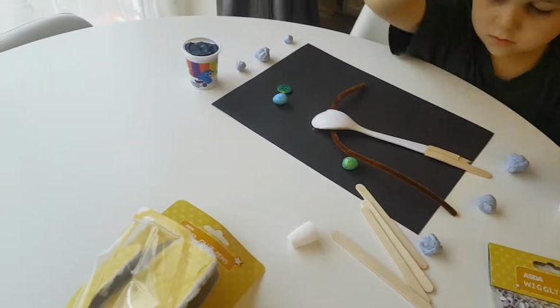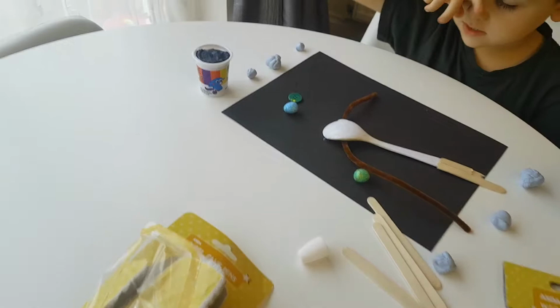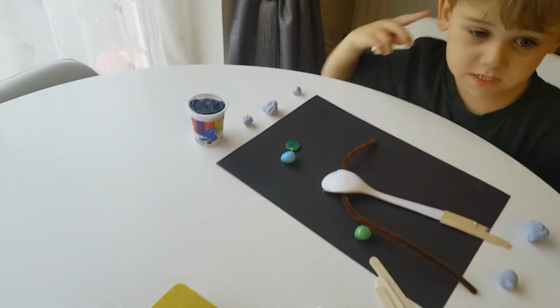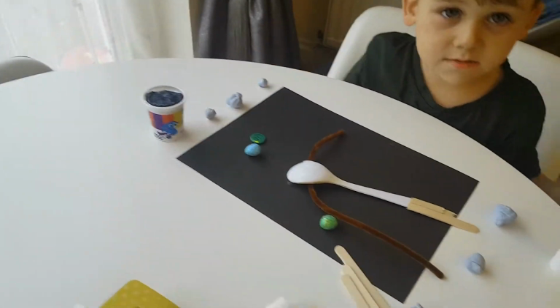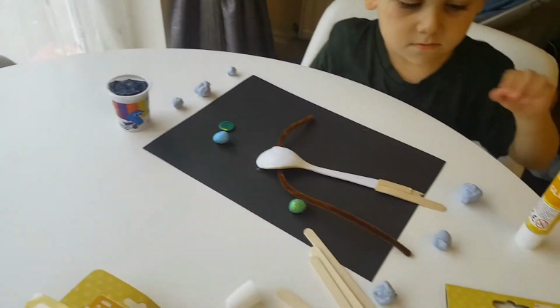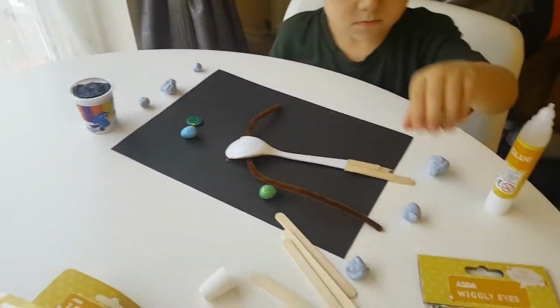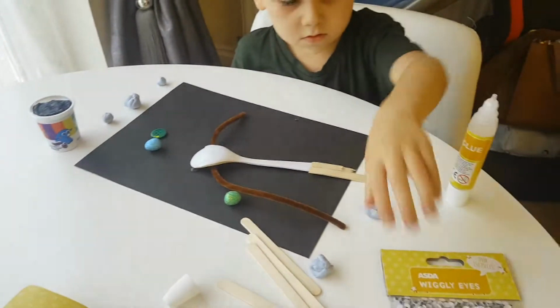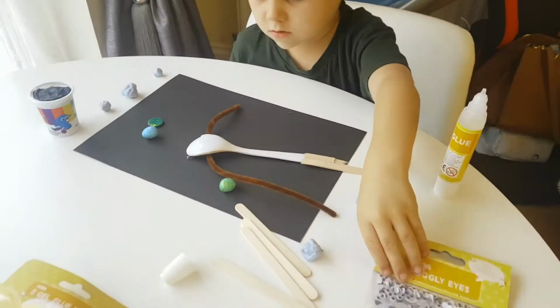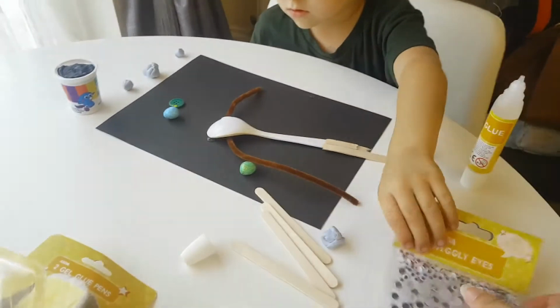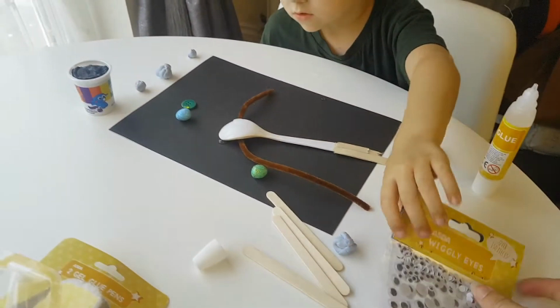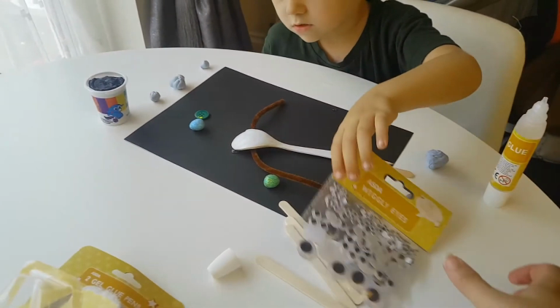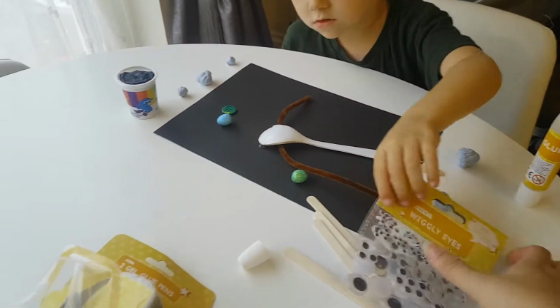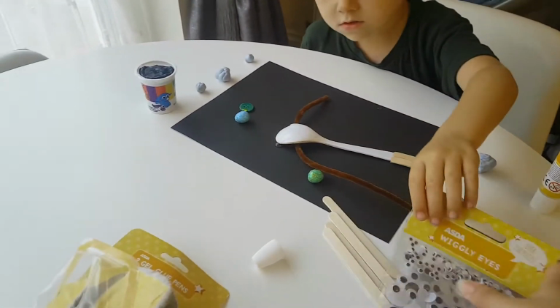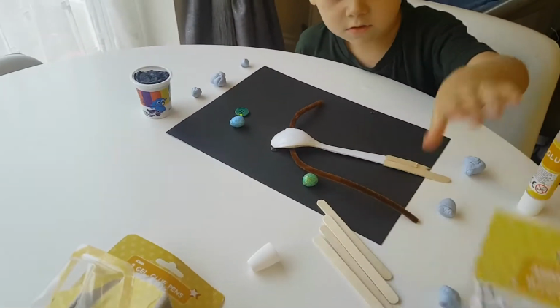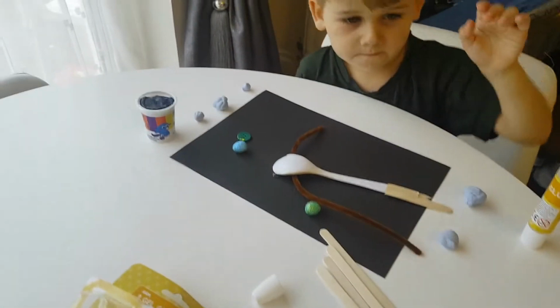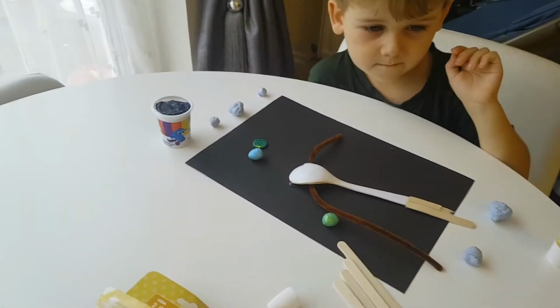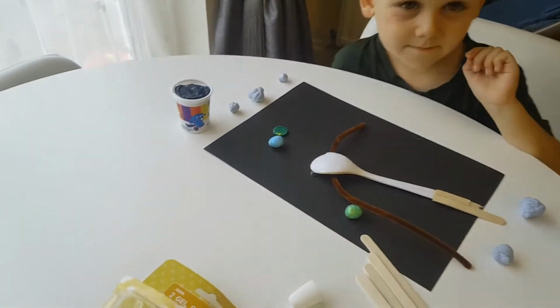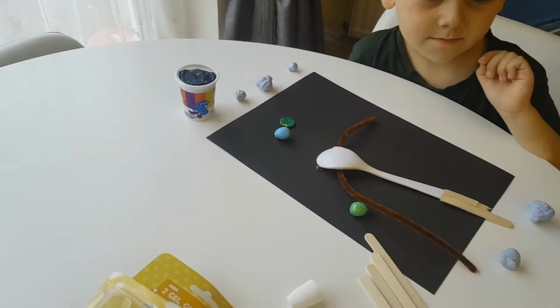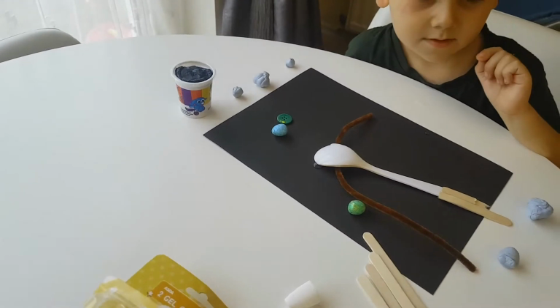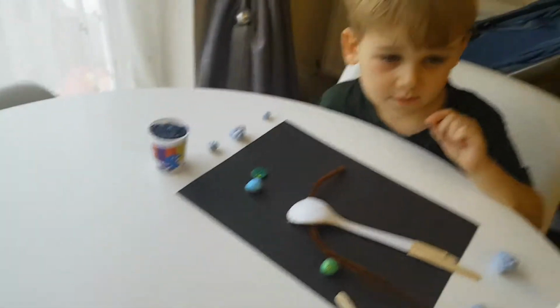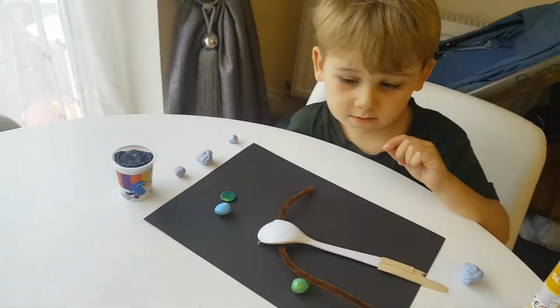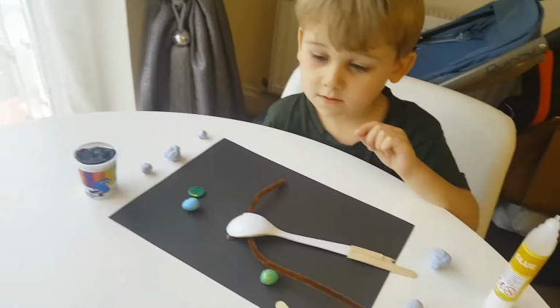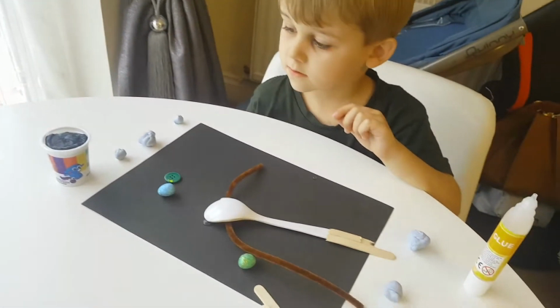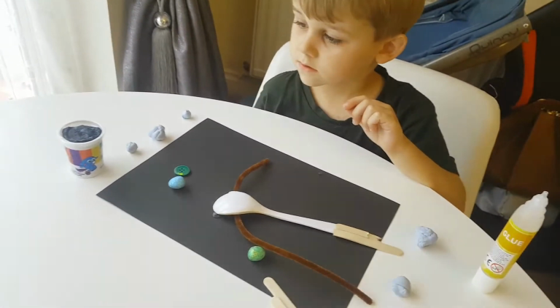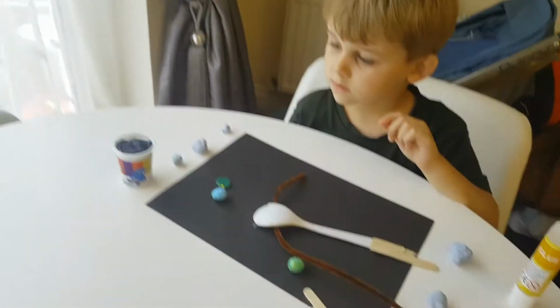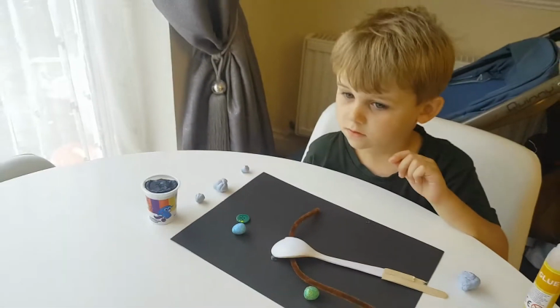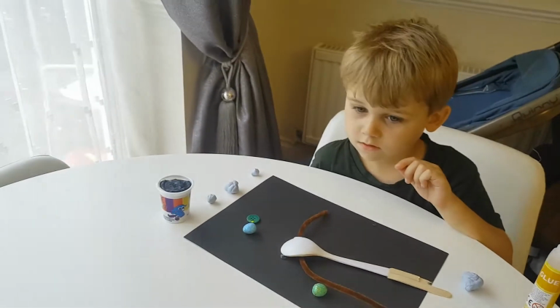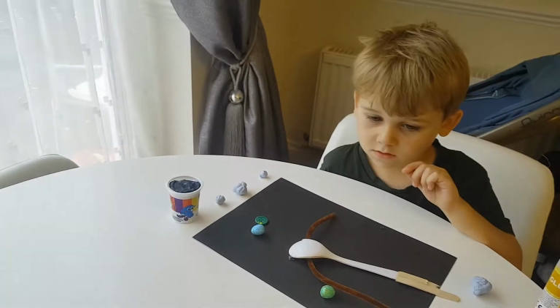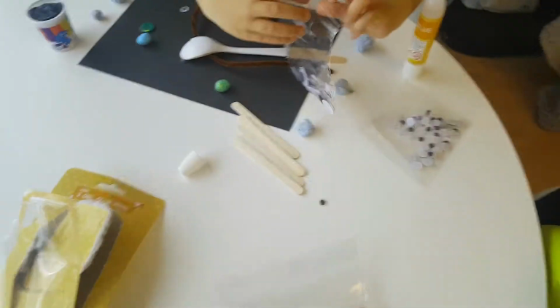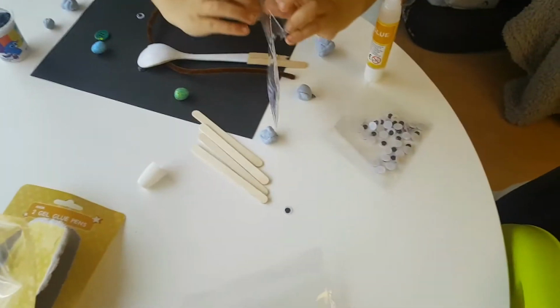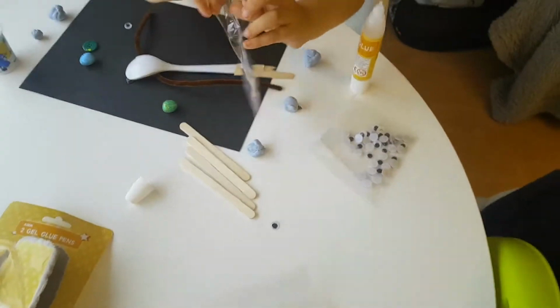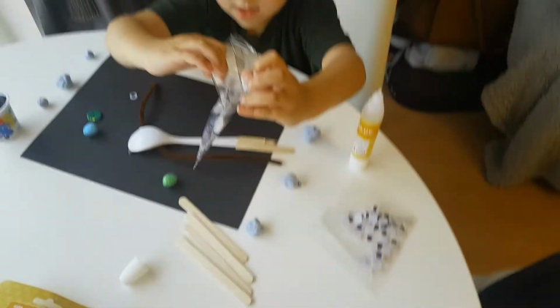Googly eyes, please. And some play-doh — I can't find the red play-doh so we're using the black play-doh.